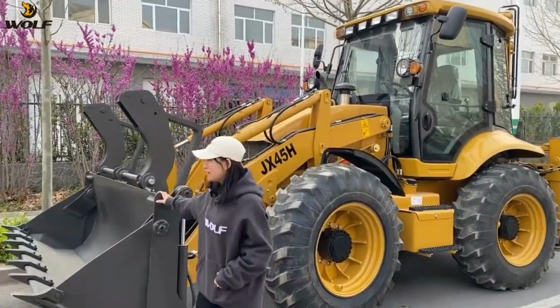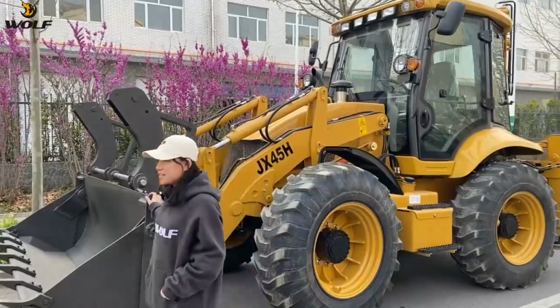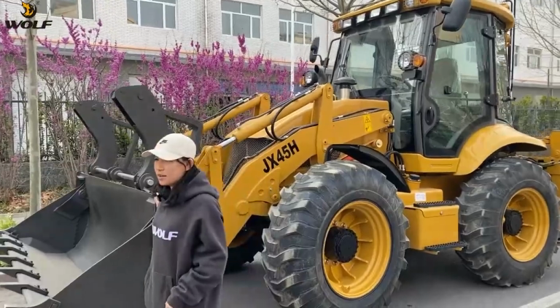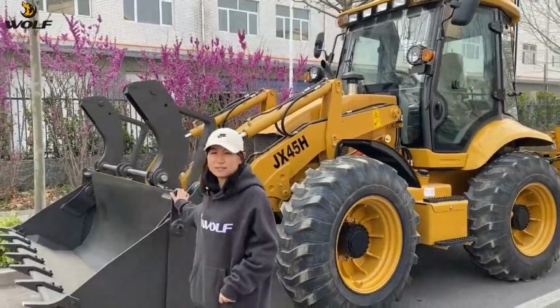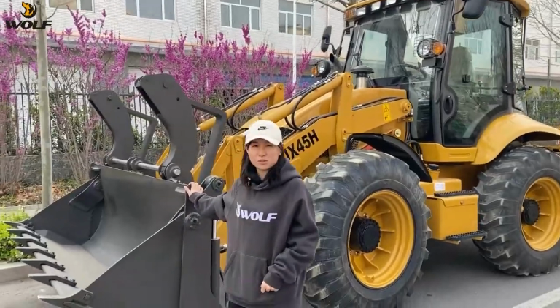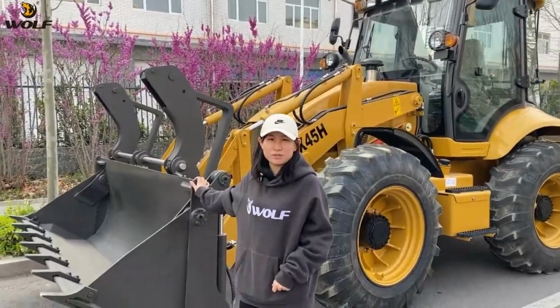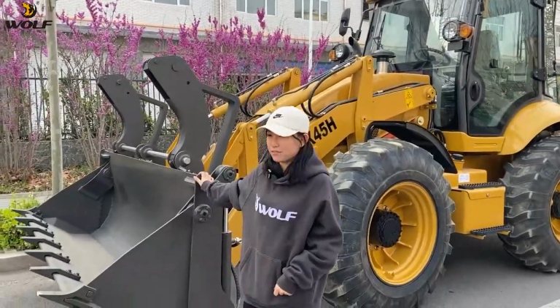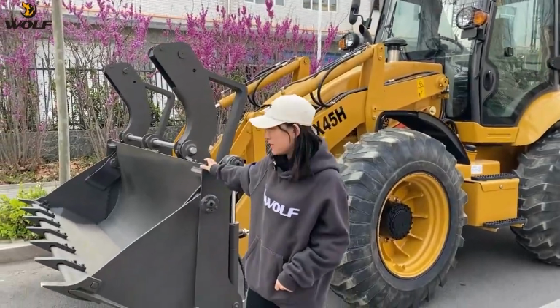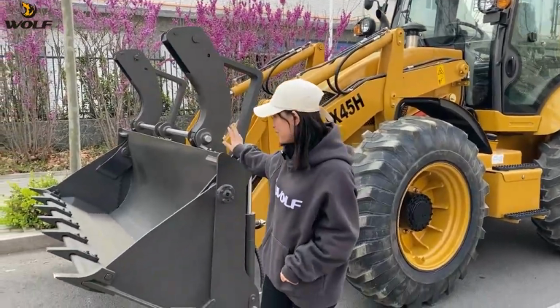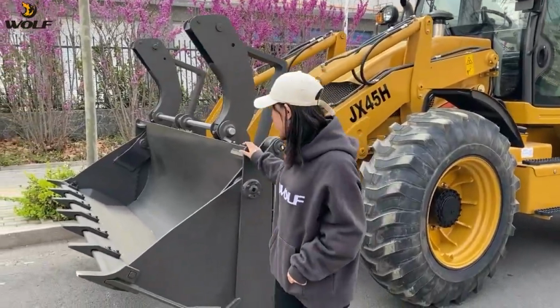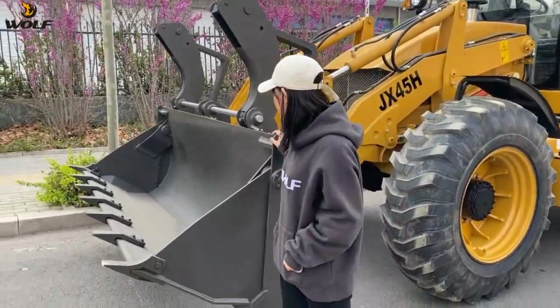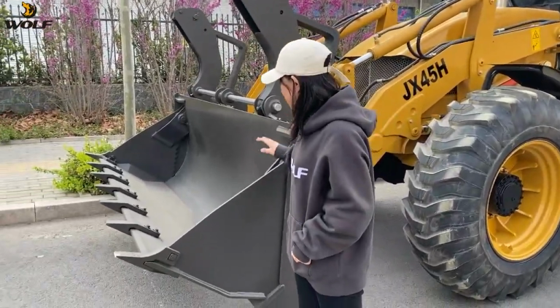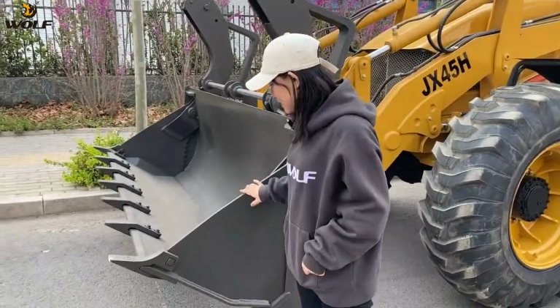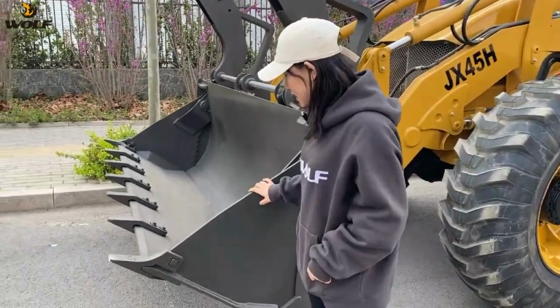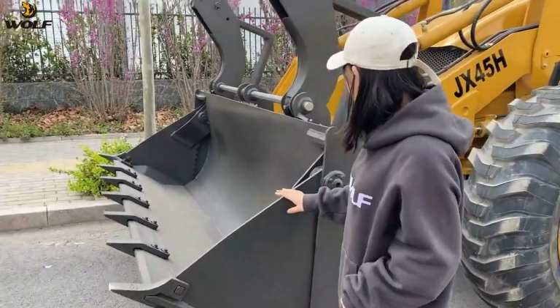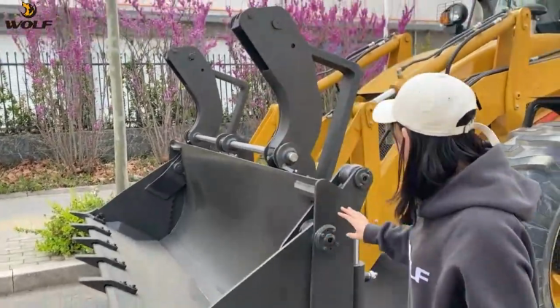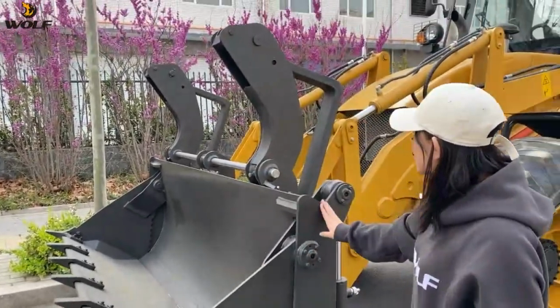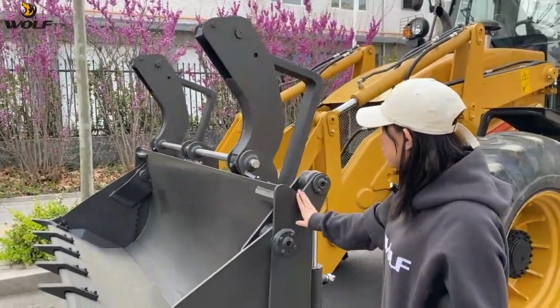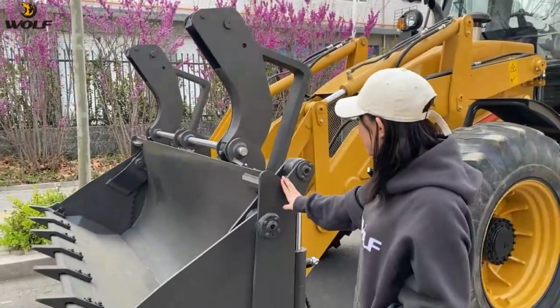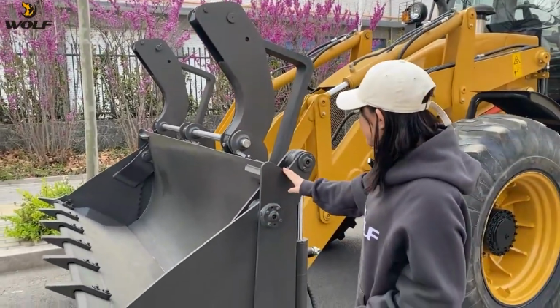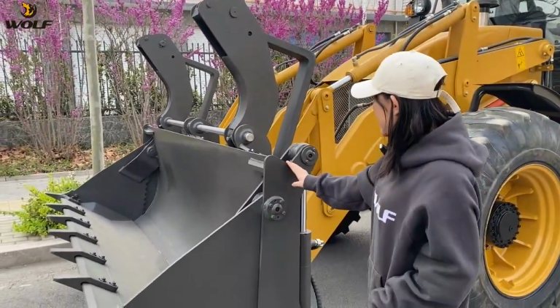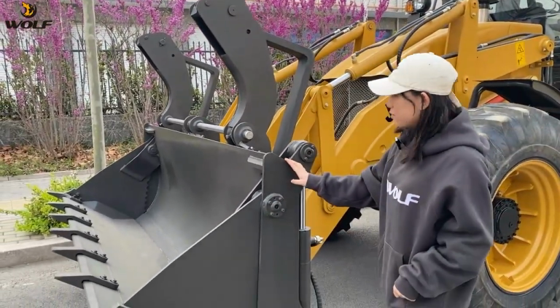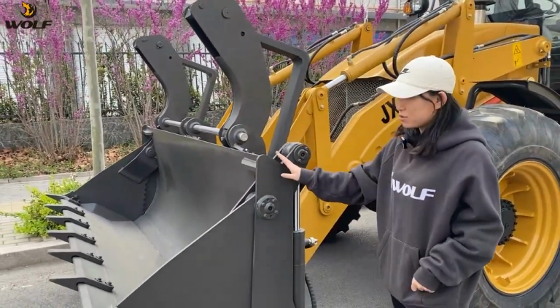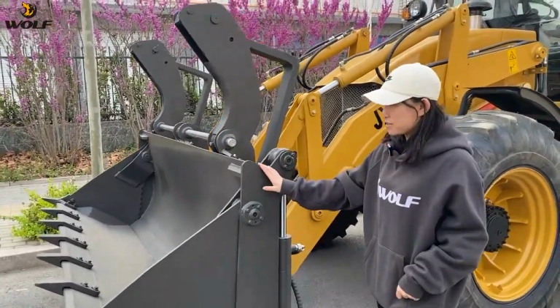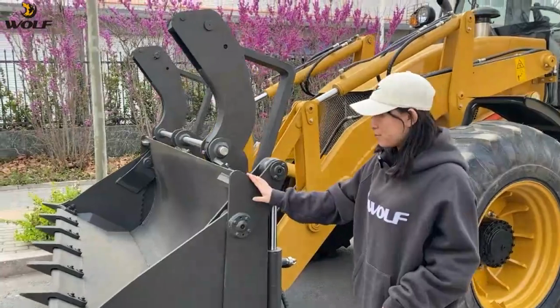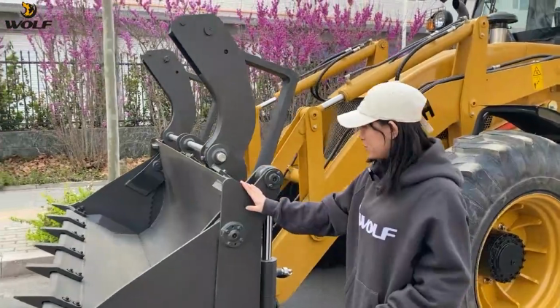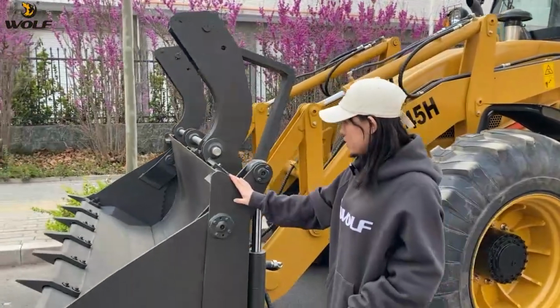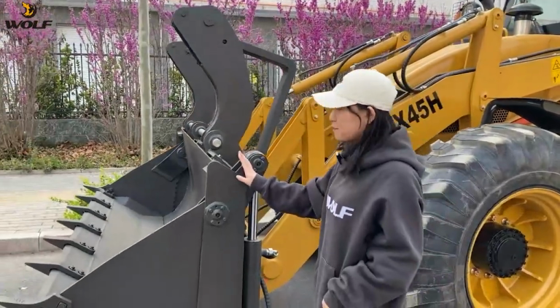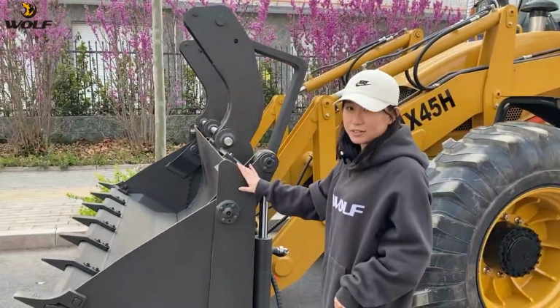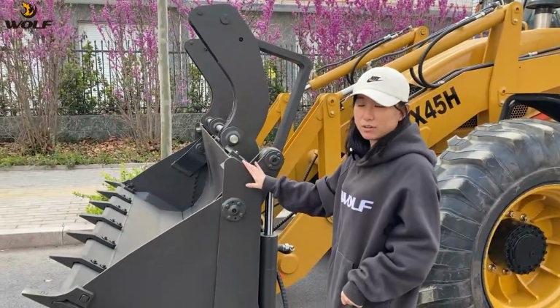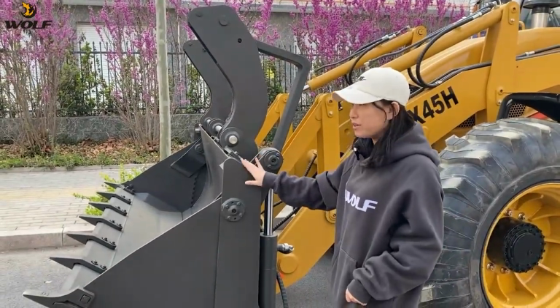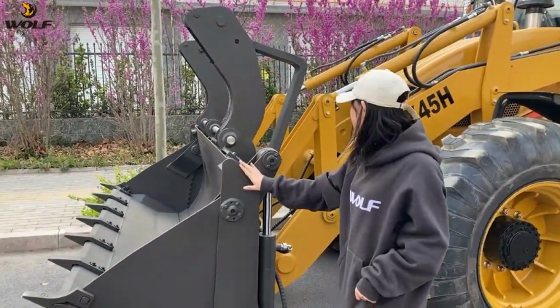This is a 2.5-ton loading capacity backhoe loader. You can see this is the 6-in-1 bracket. You can also change this bracket to the standard bracket or the 4-in-1 bracket.